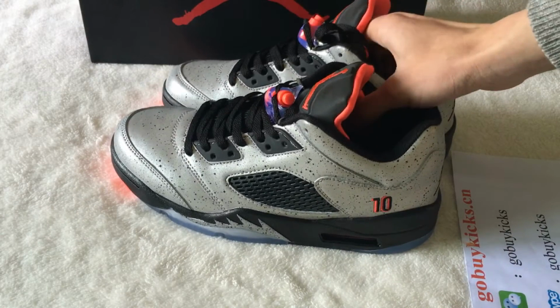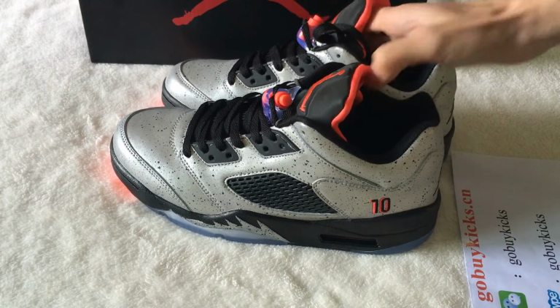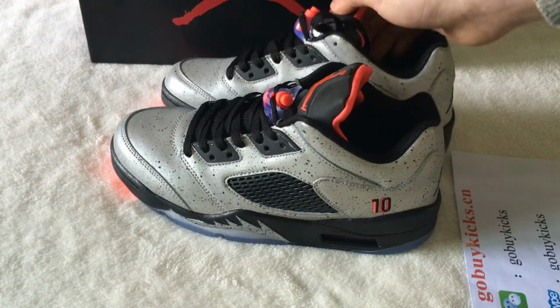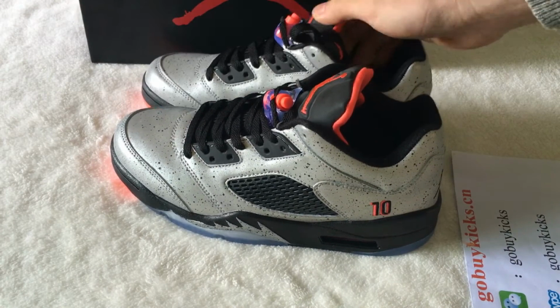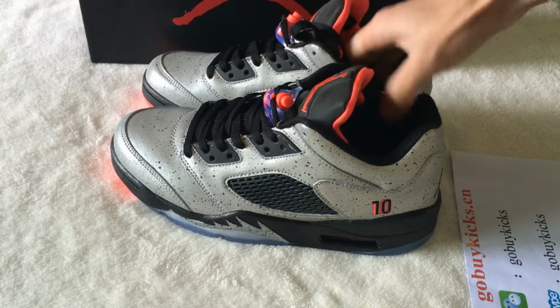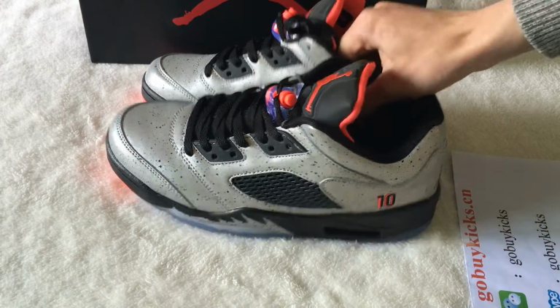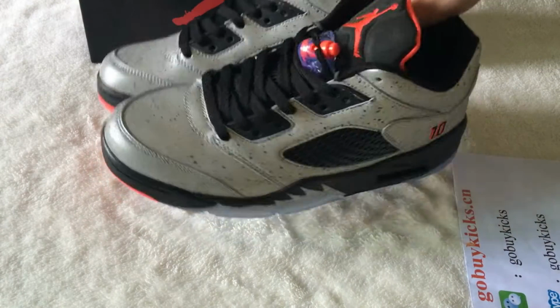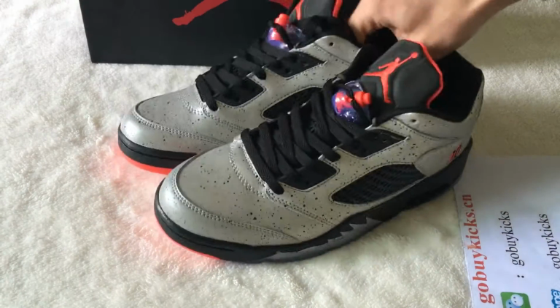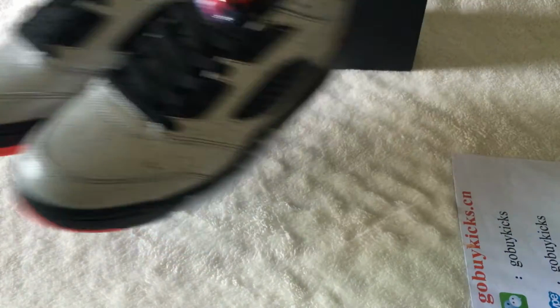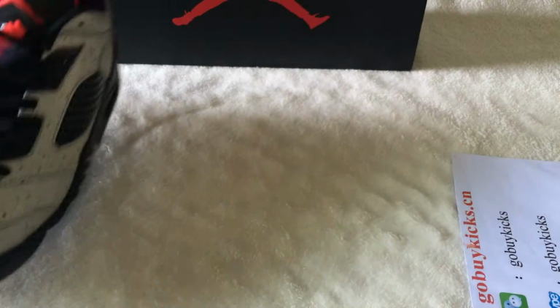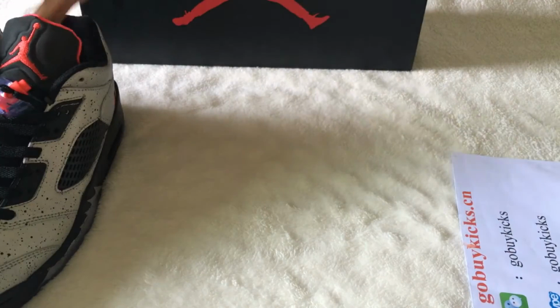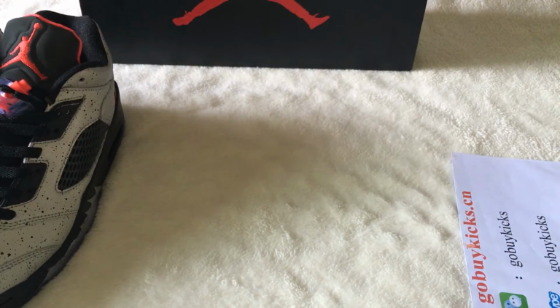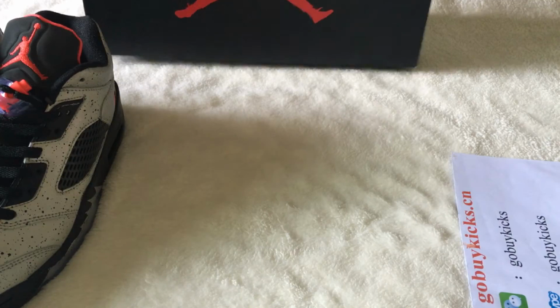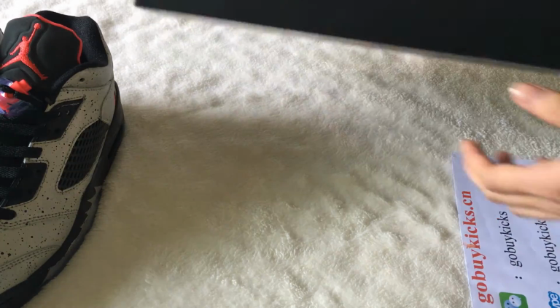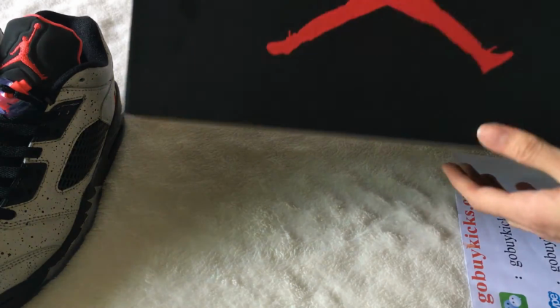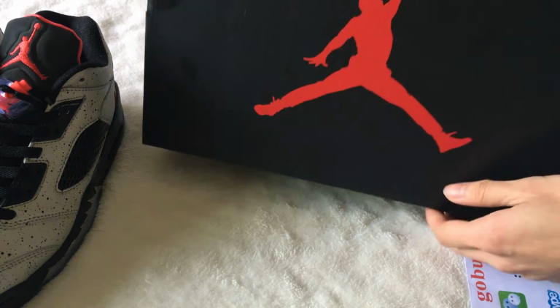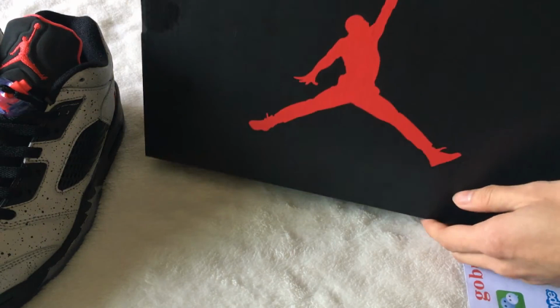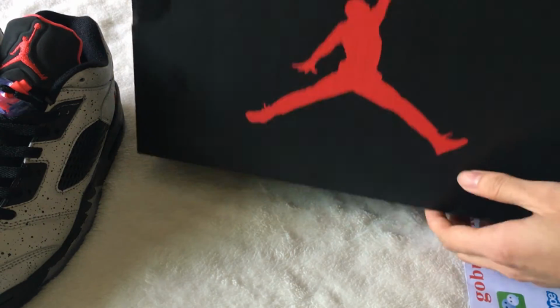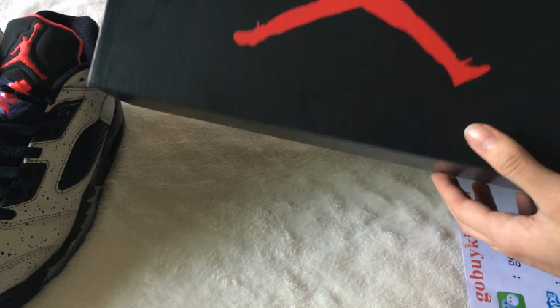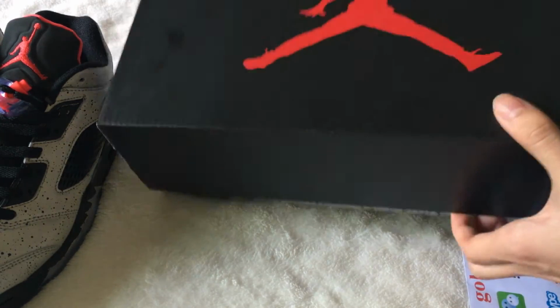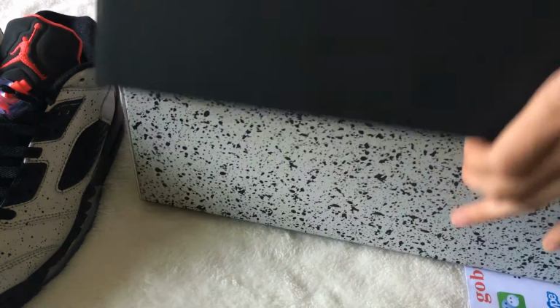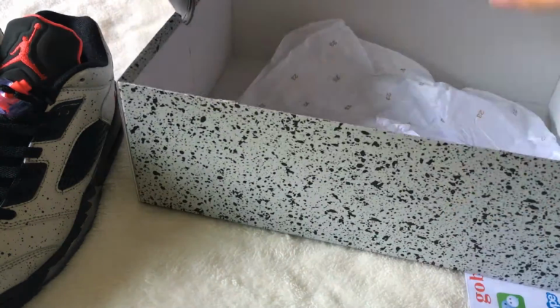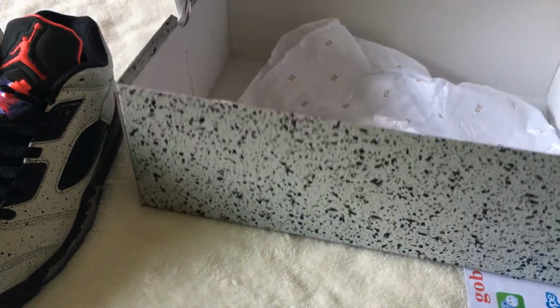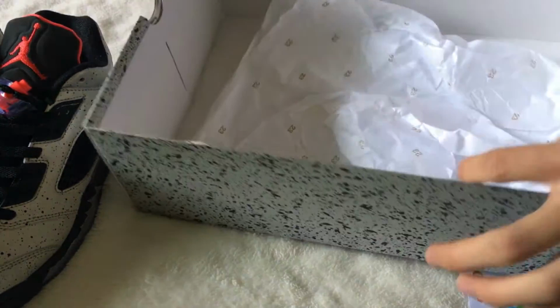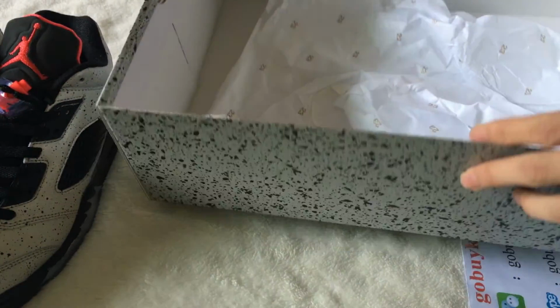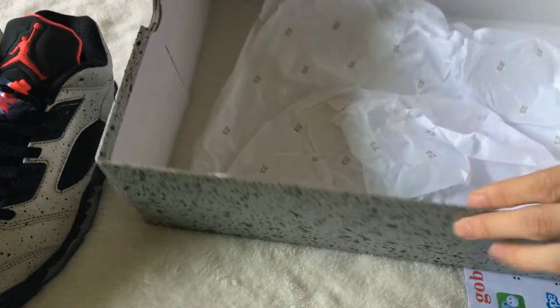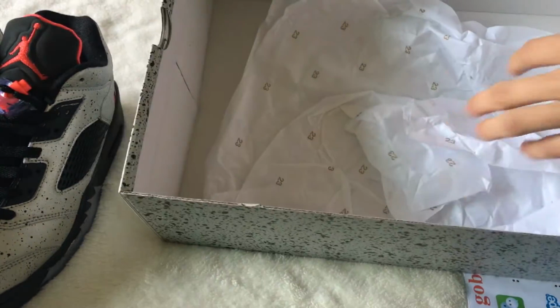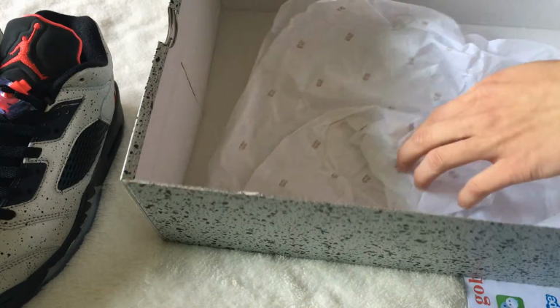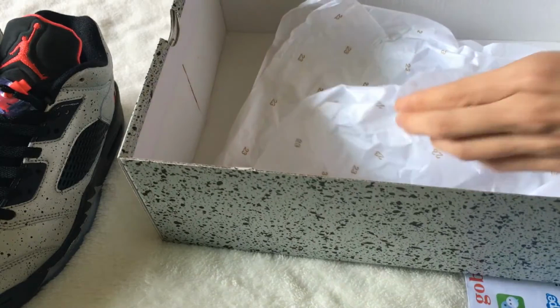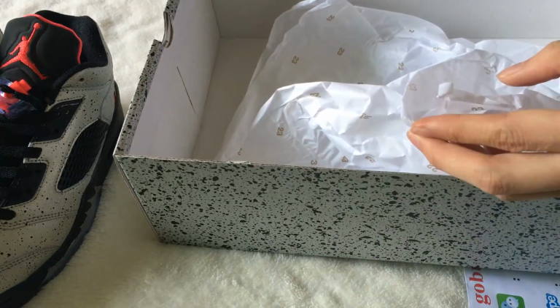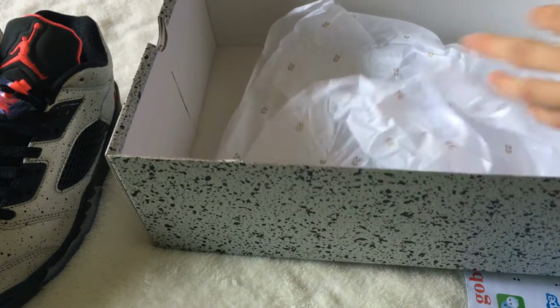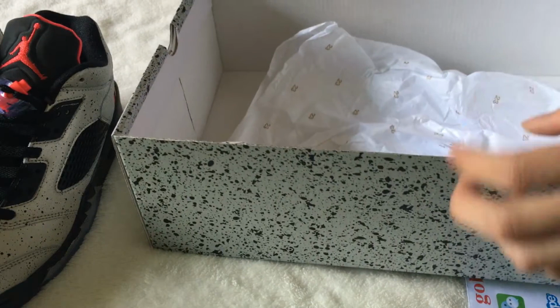If you like this one, you can see our website to make an order. Let me show you the shoe box now. Red Jordan. Open the shoe box — inside have the paper.